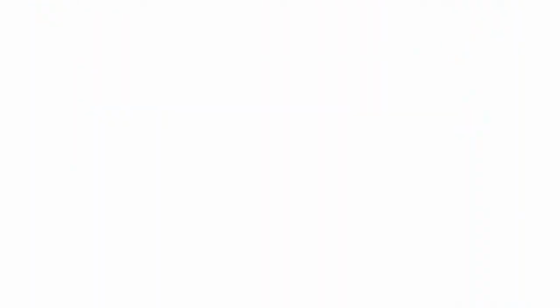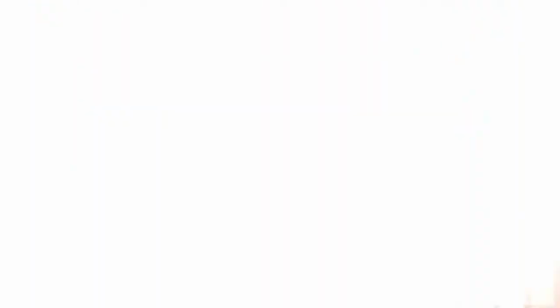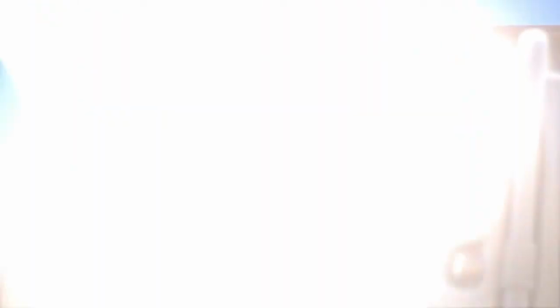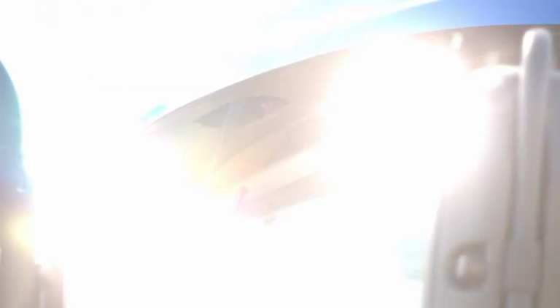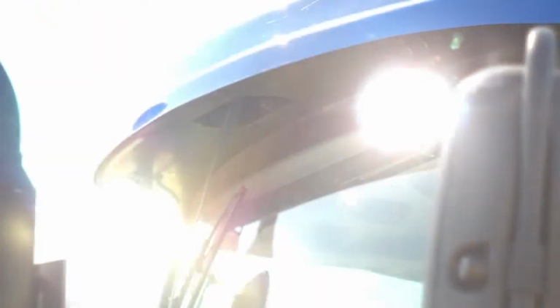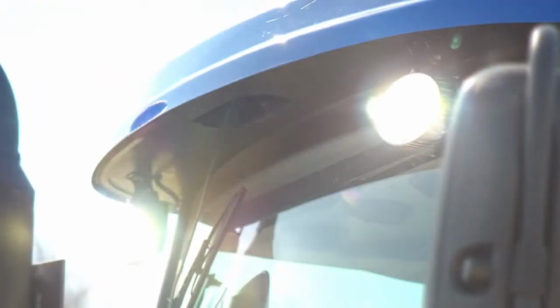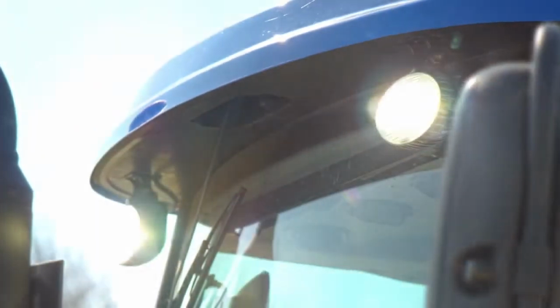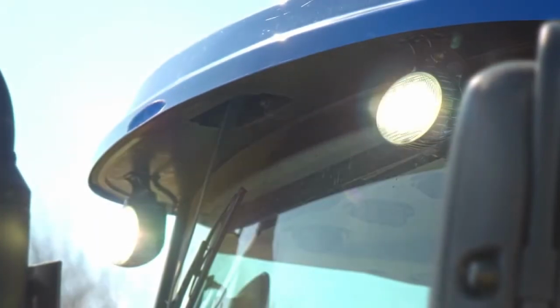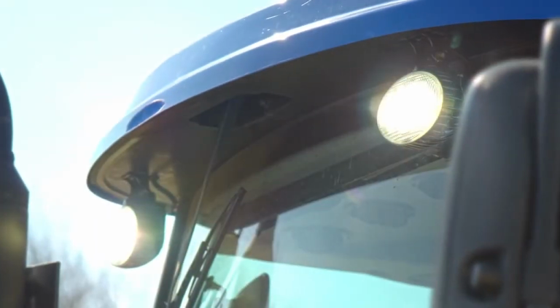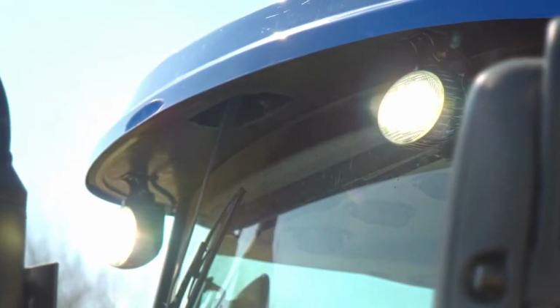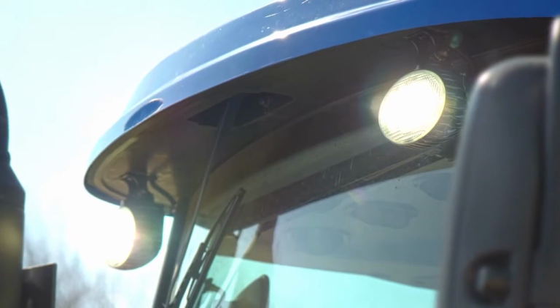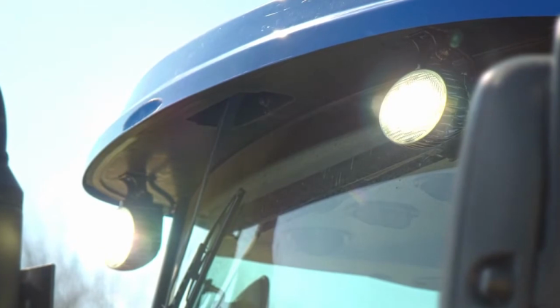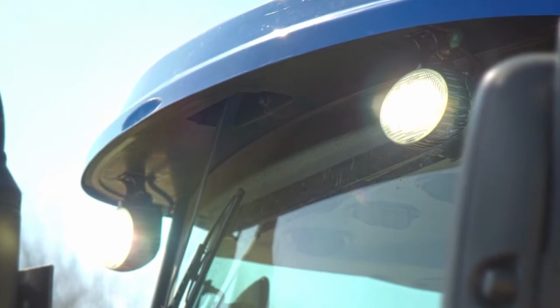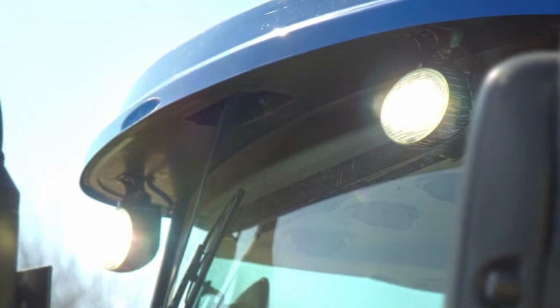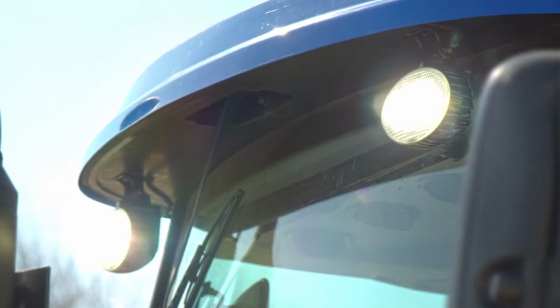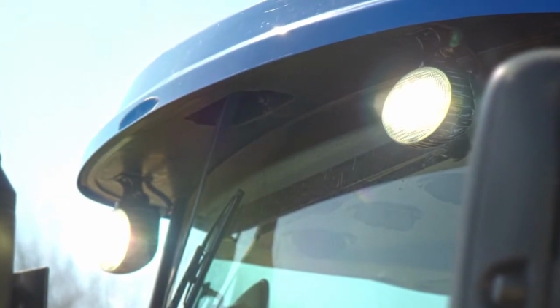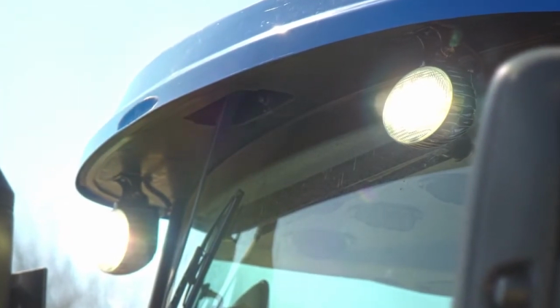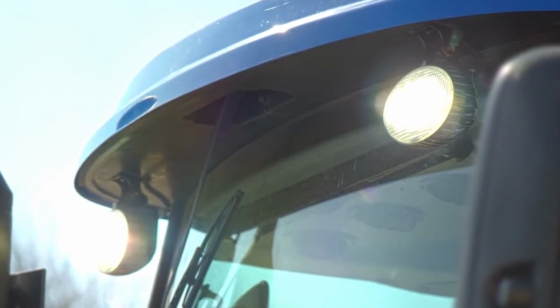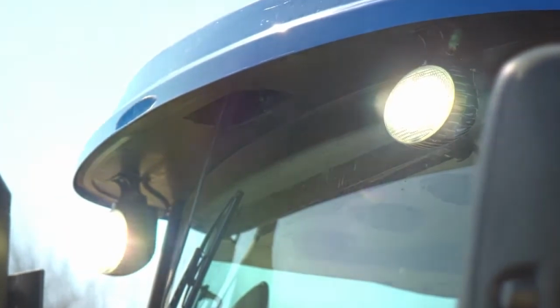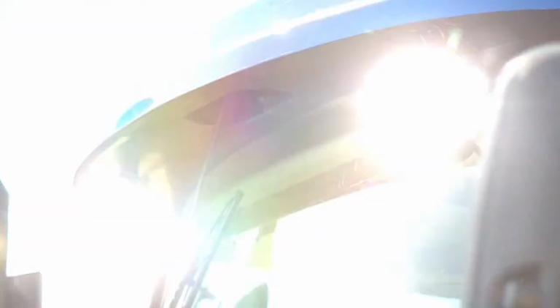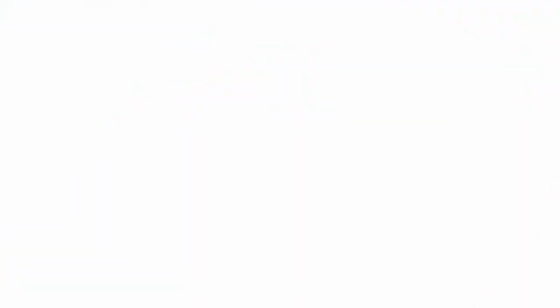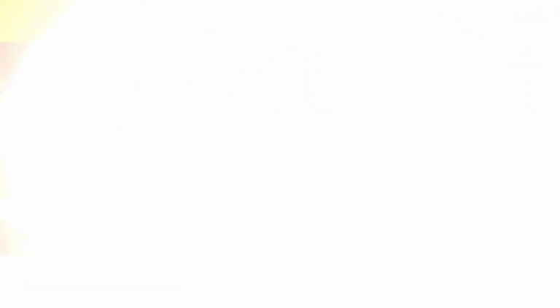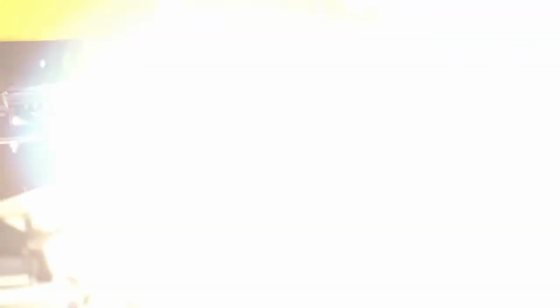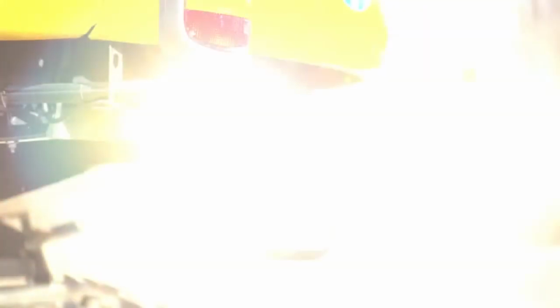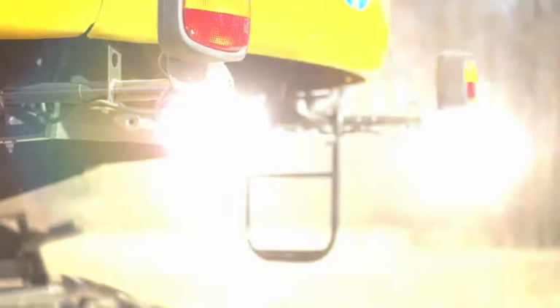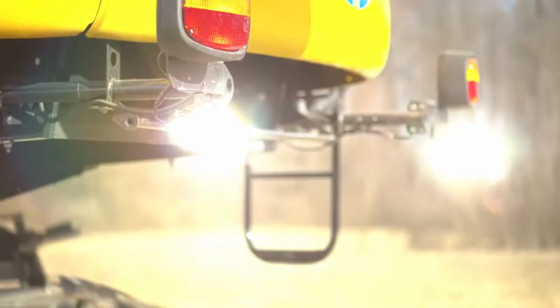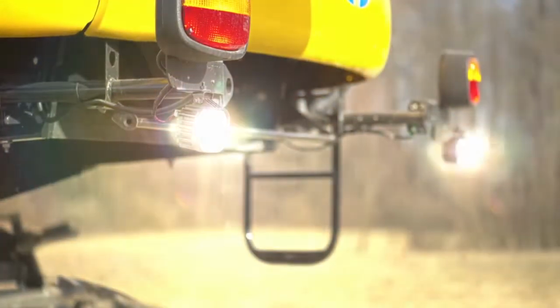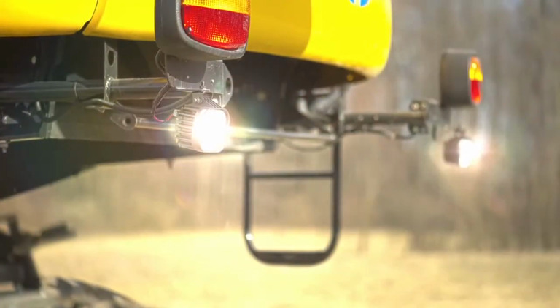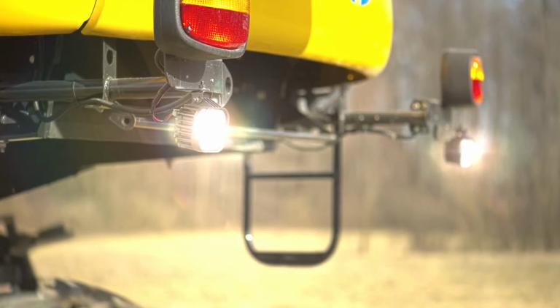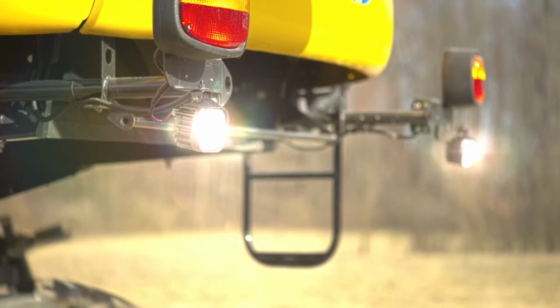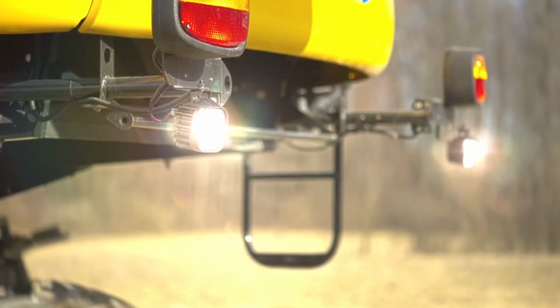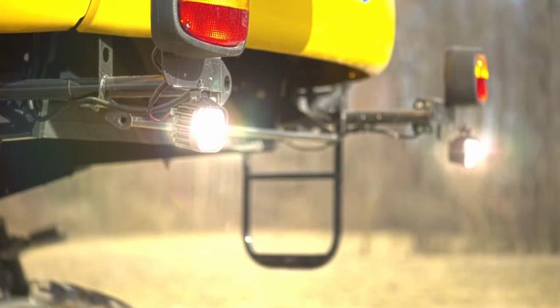Cheaper lights might save you money at the parts counter, but LED lights offer far greater value in the long run. In fact, one LED light can outlast more than 50 halogen lights.